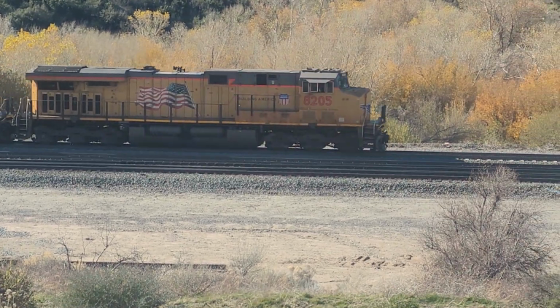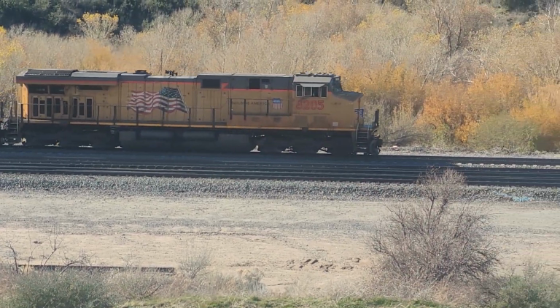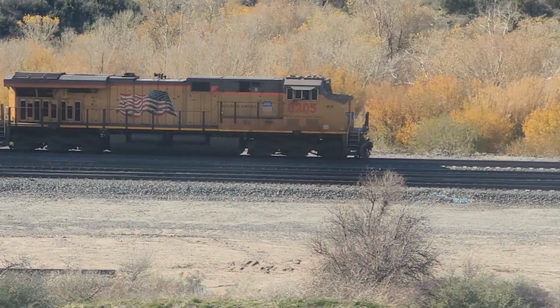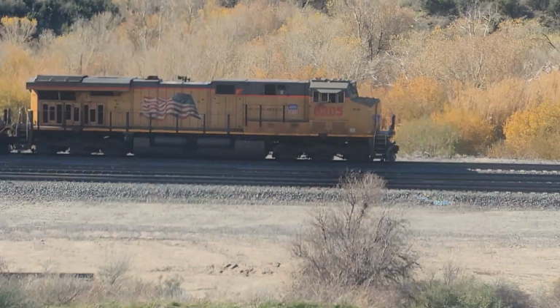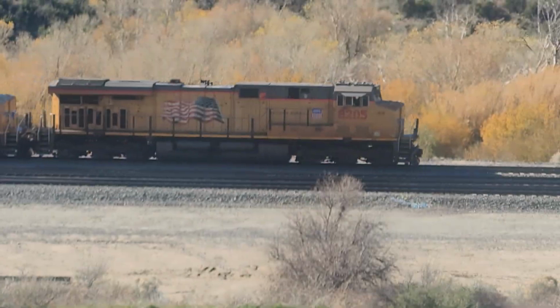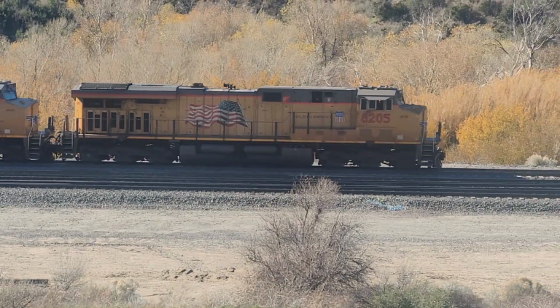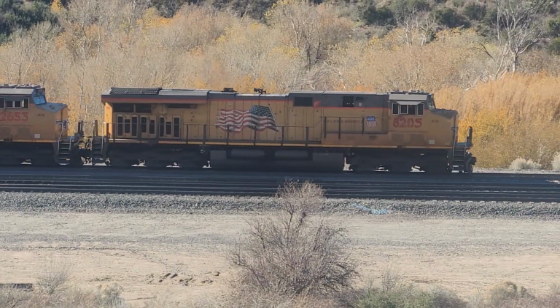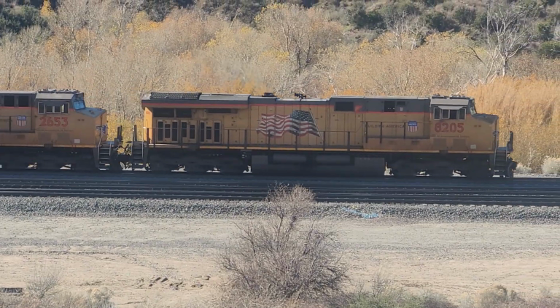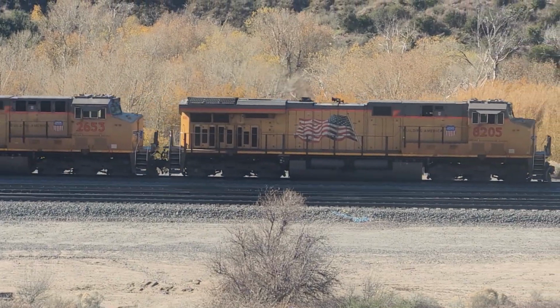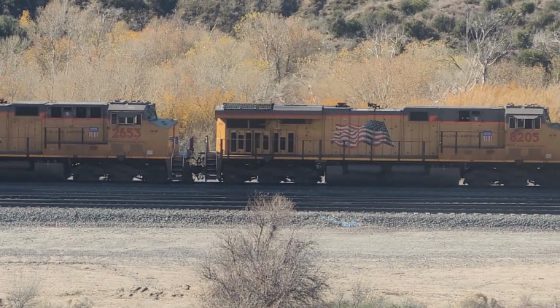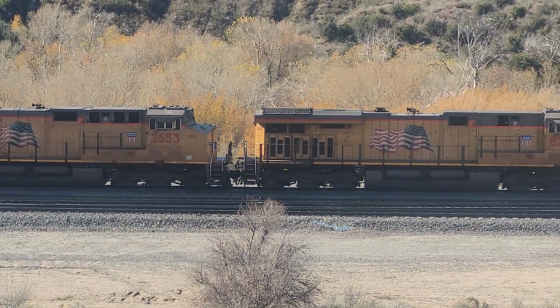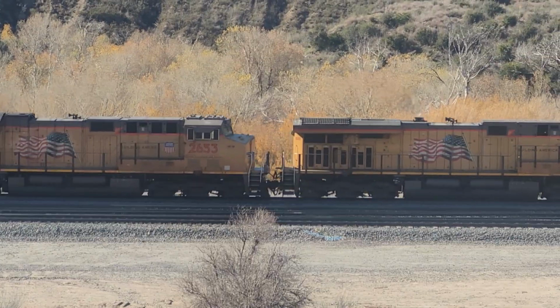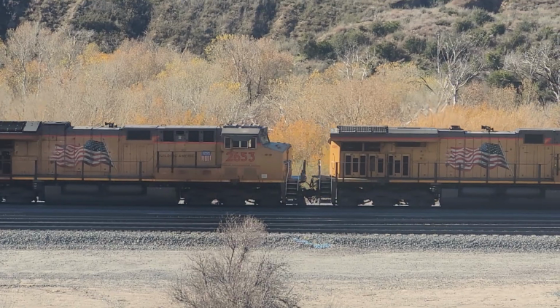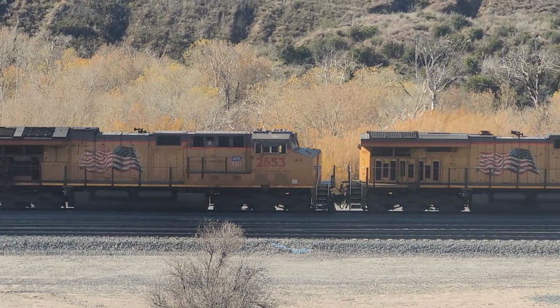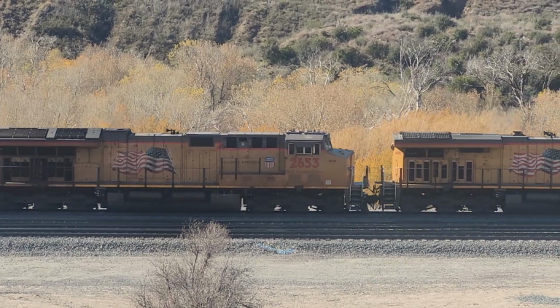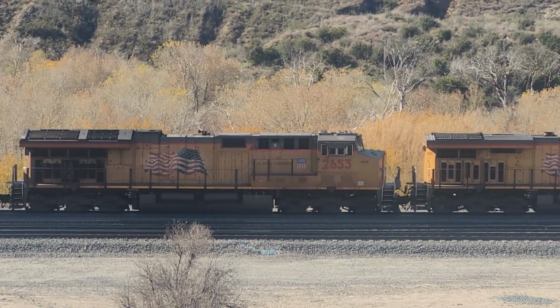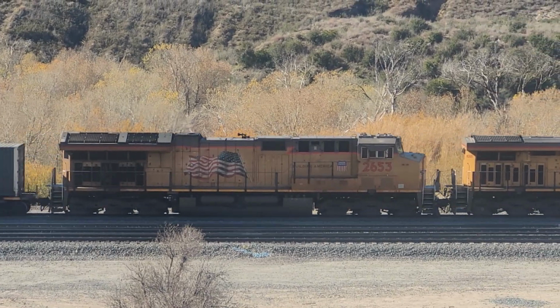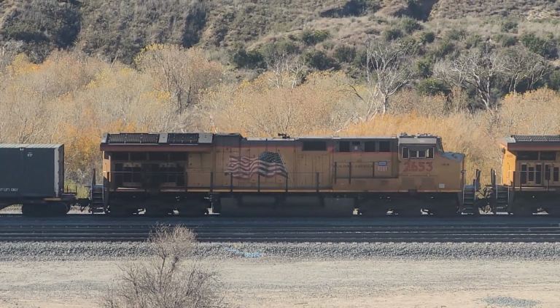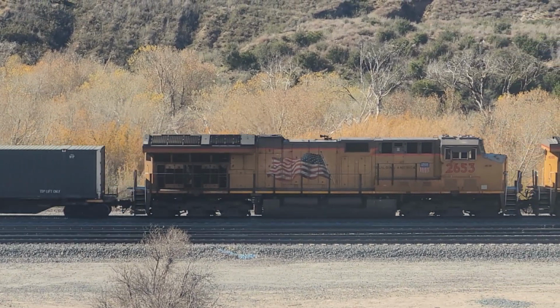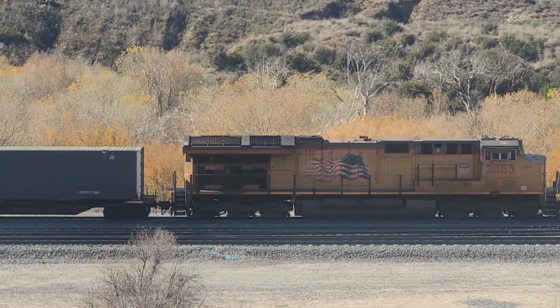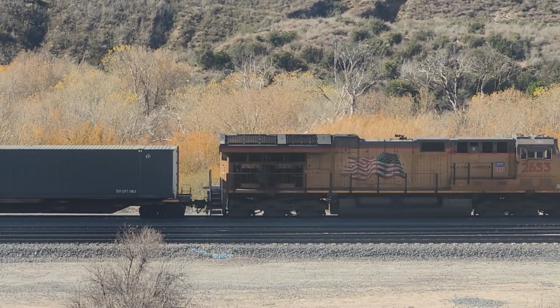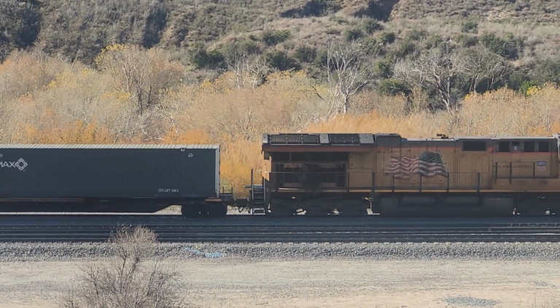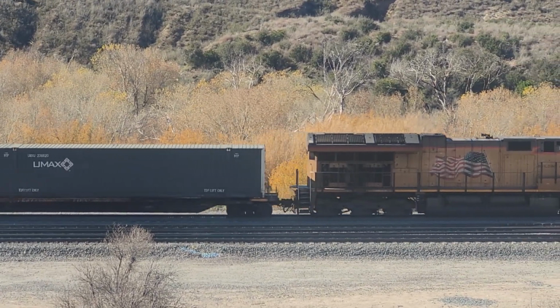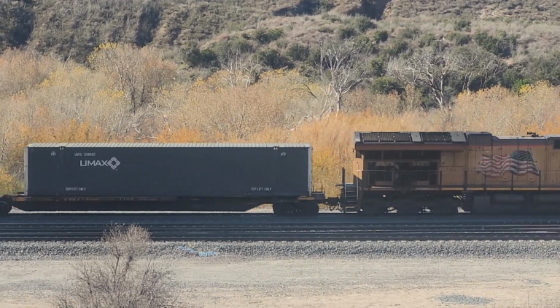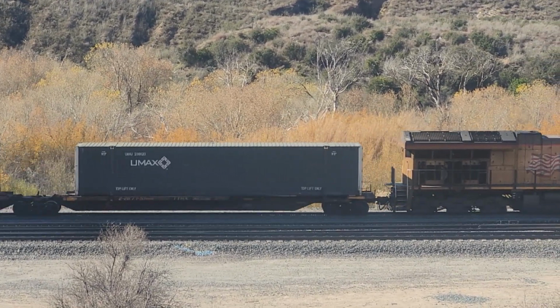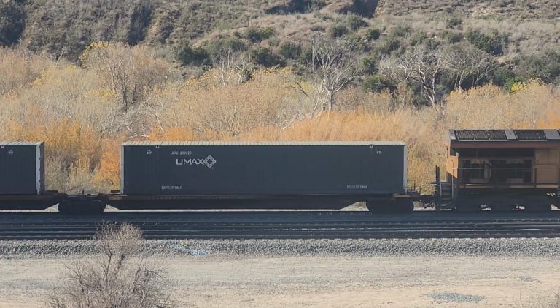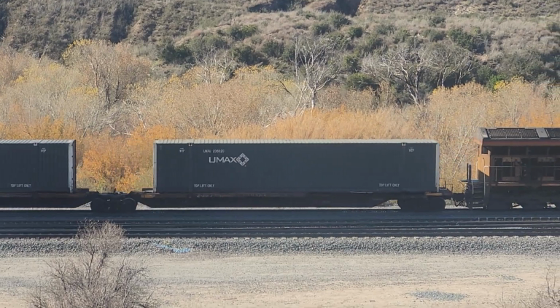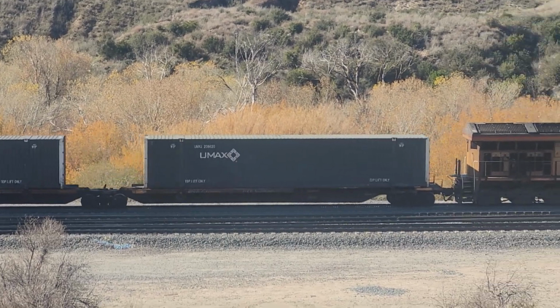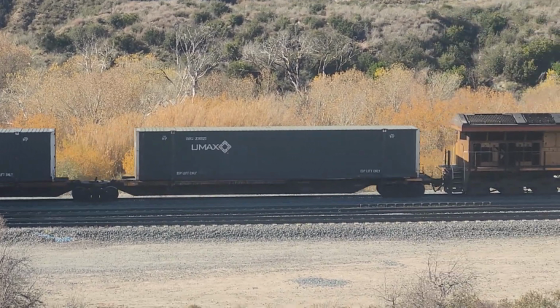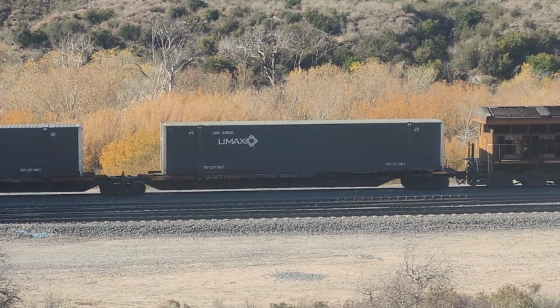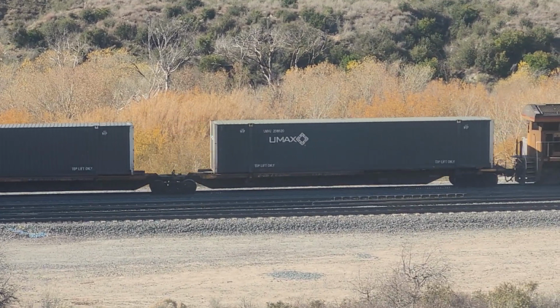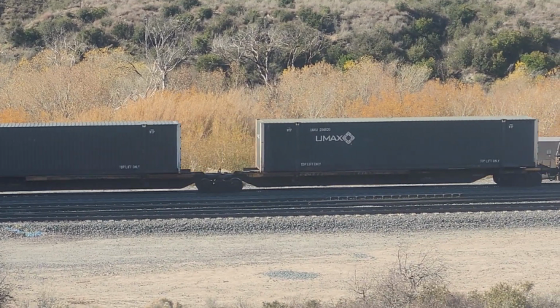U.P. 8205, U.P. 2653. They just got the green light leaving the Cajon Creek Bridge just south of Old Cajon Station.